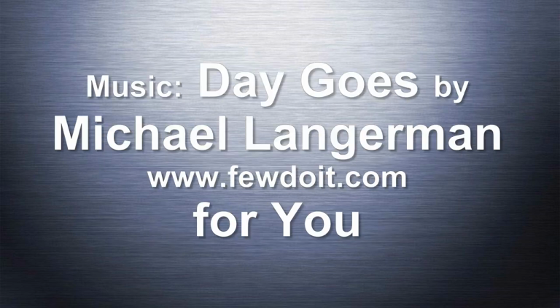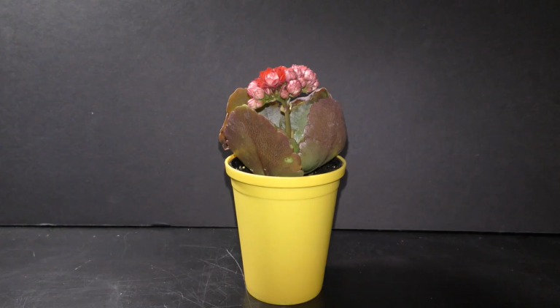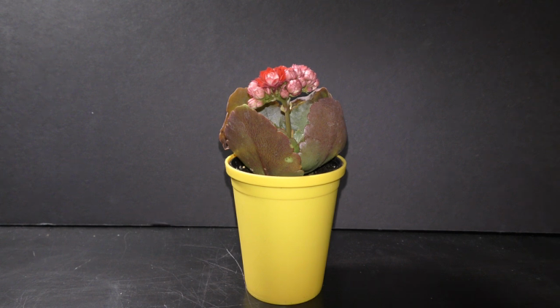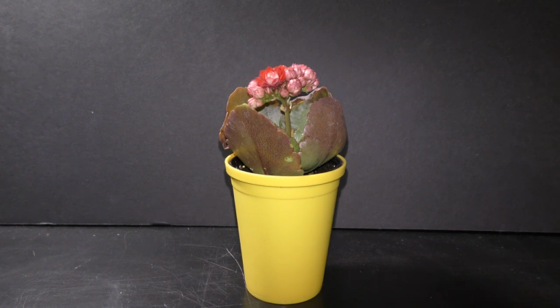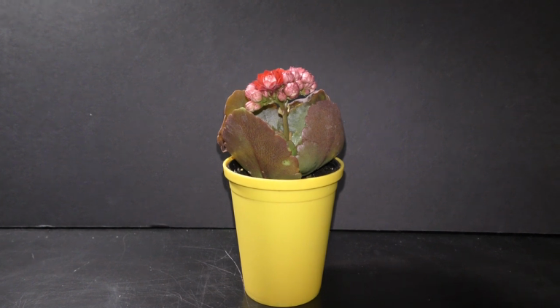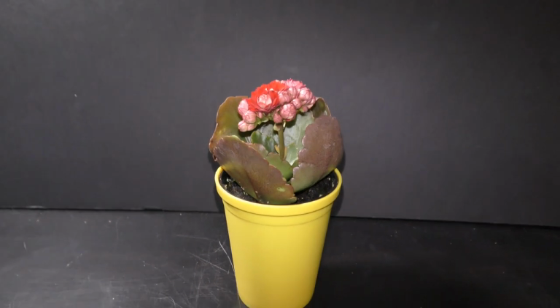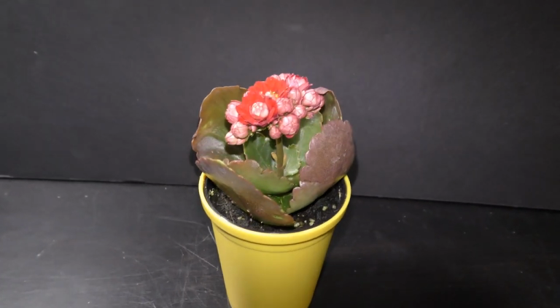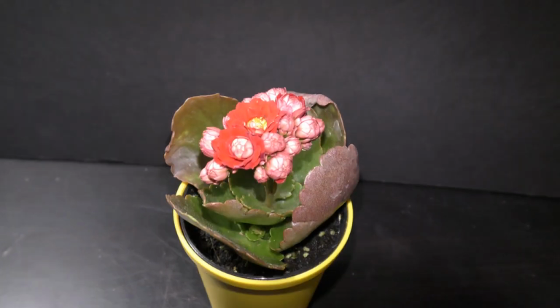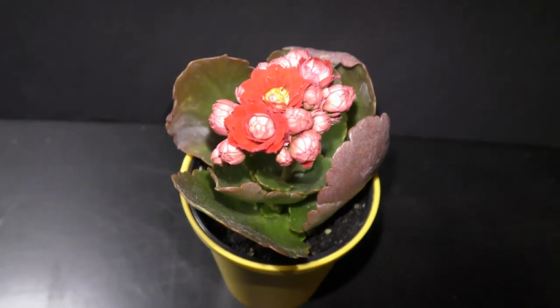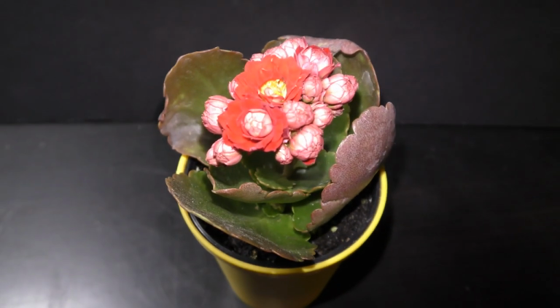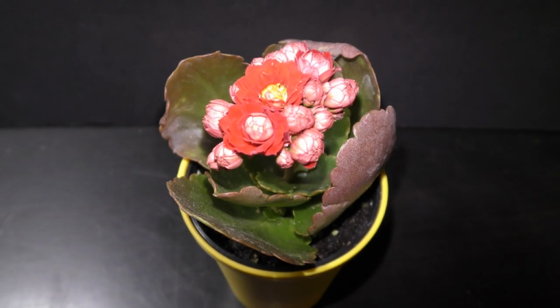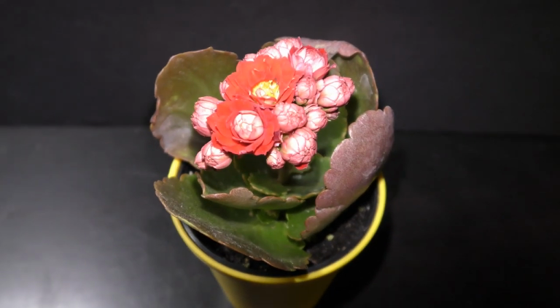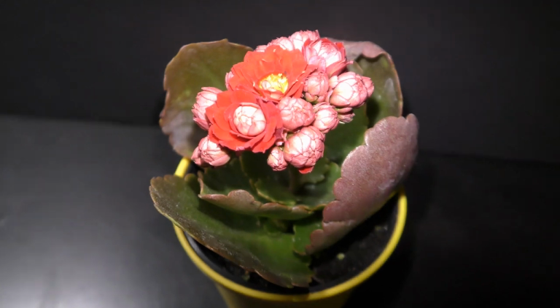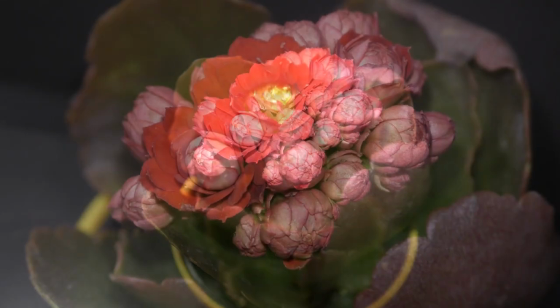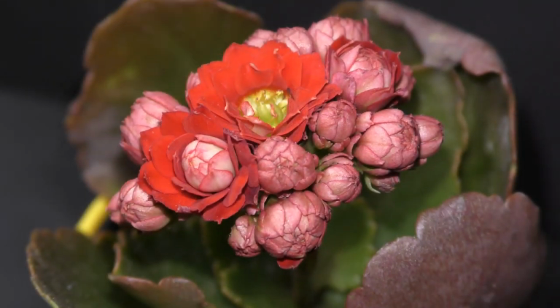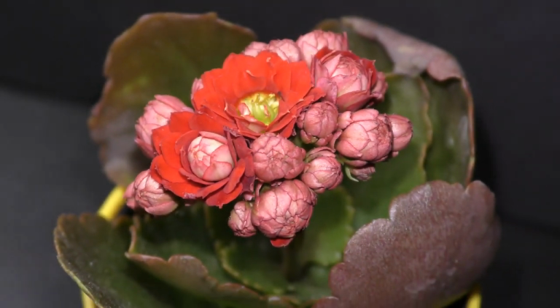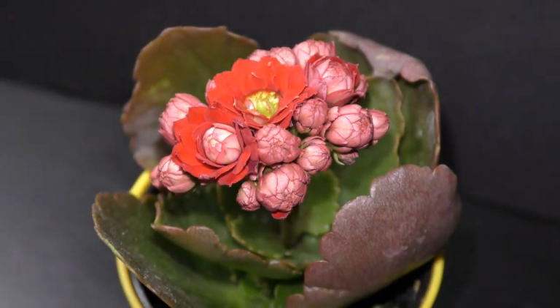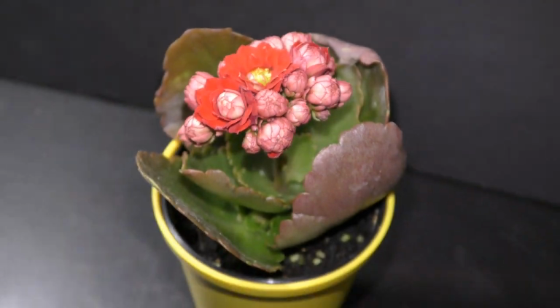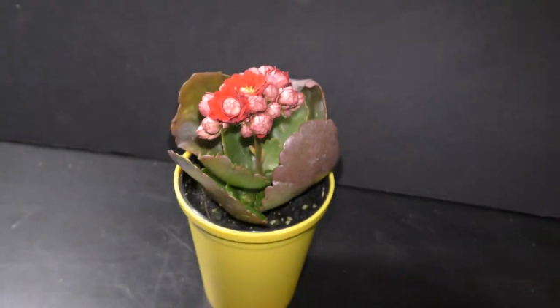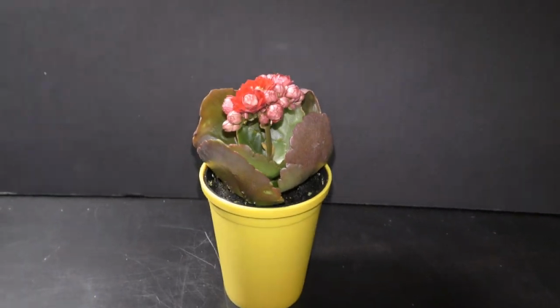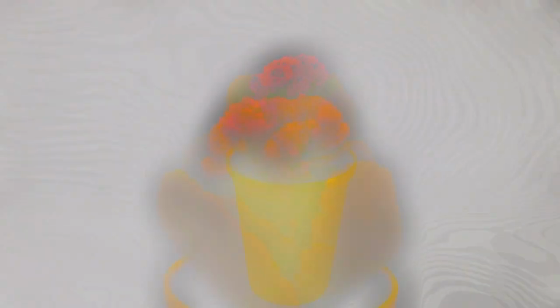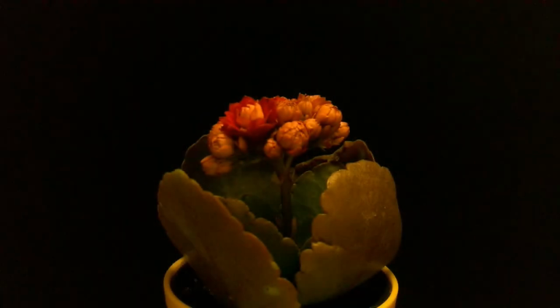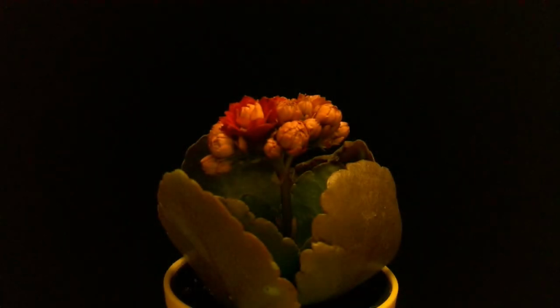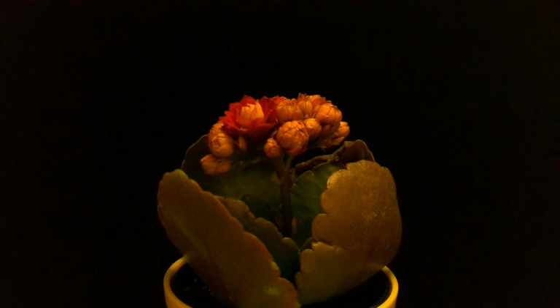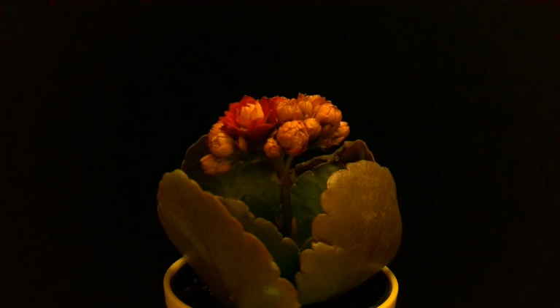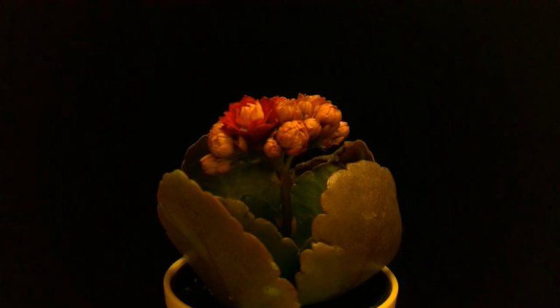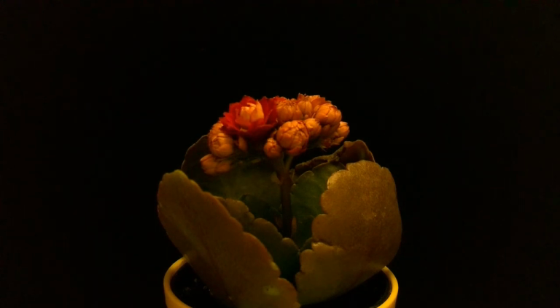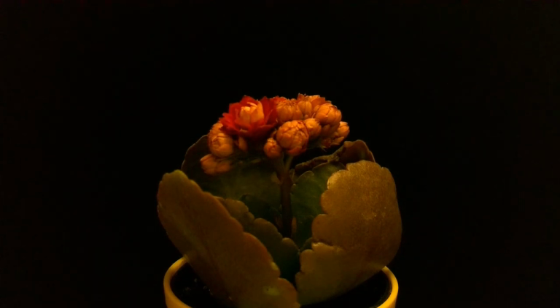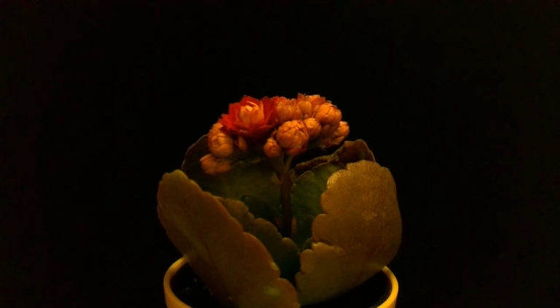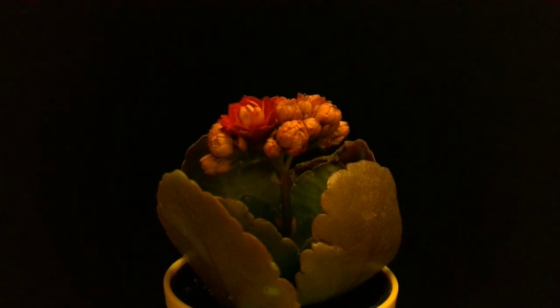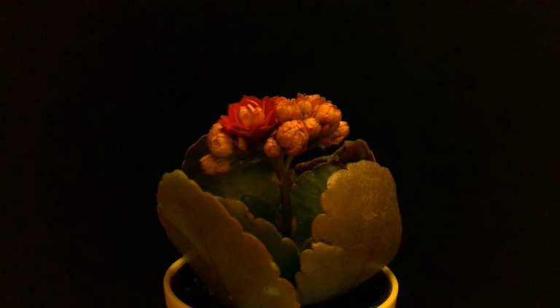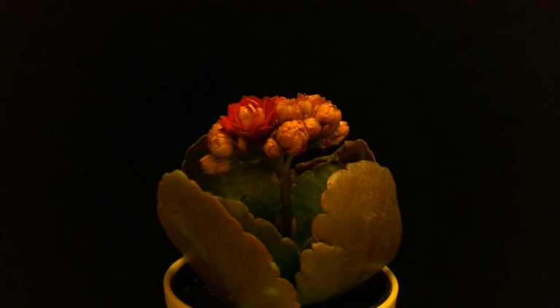I bought this flowering Kalanchoe succulent plant from Trader Joe's store on May 14th, 2019. The following is a two-week long time-lapse recording of this Kalanchoe flower blooming.